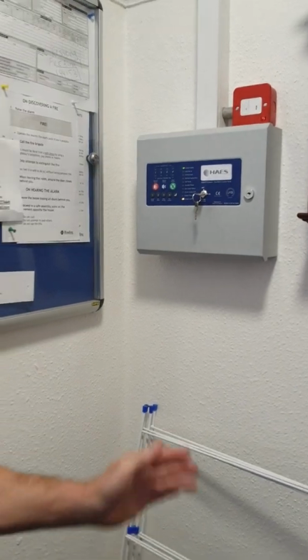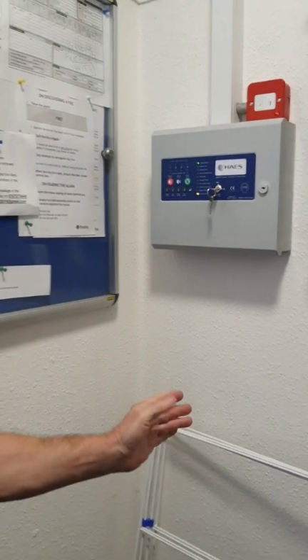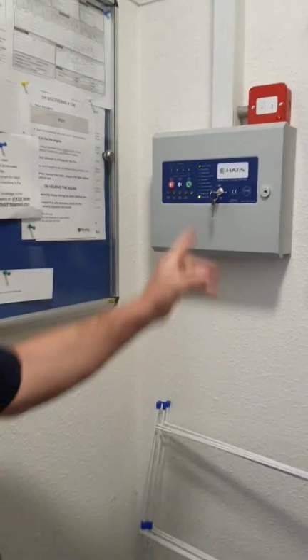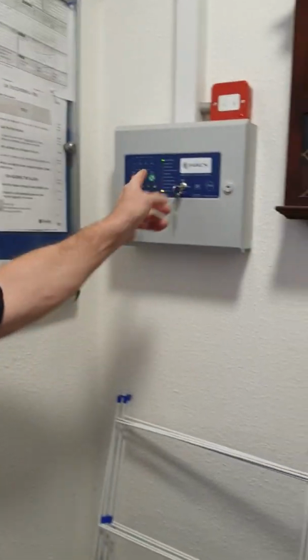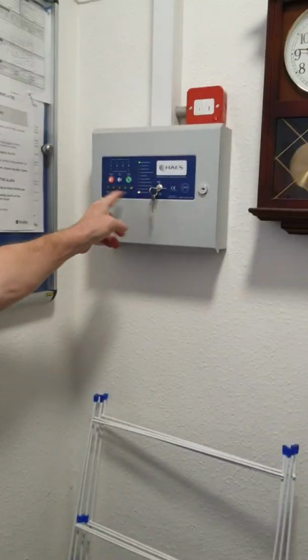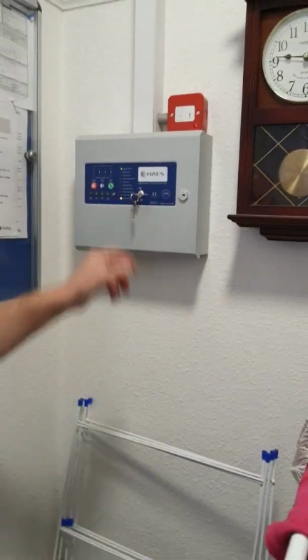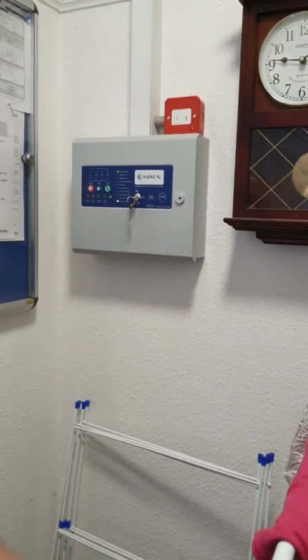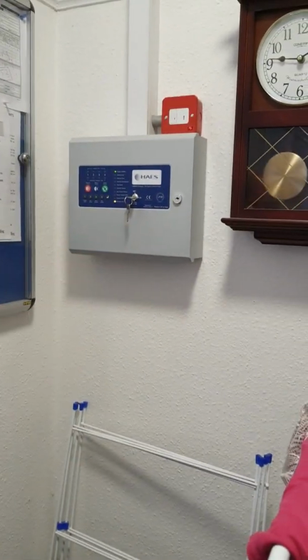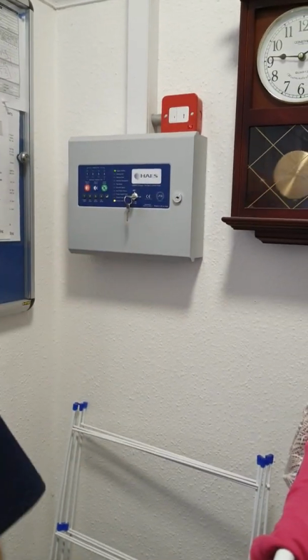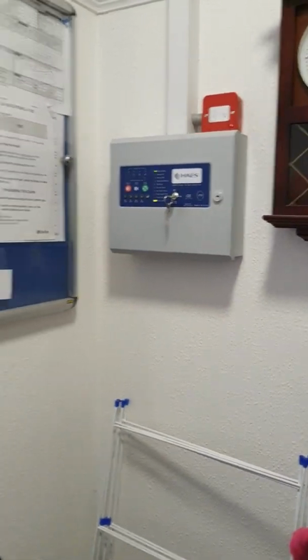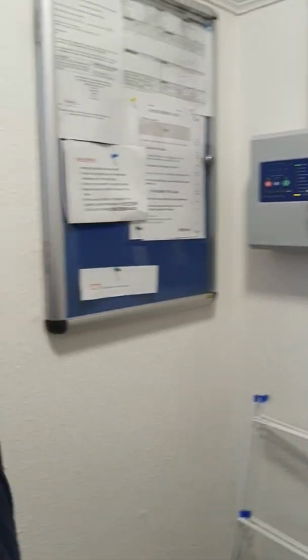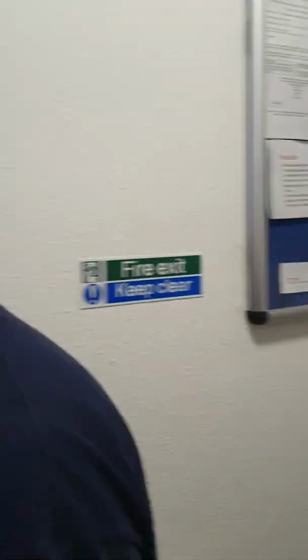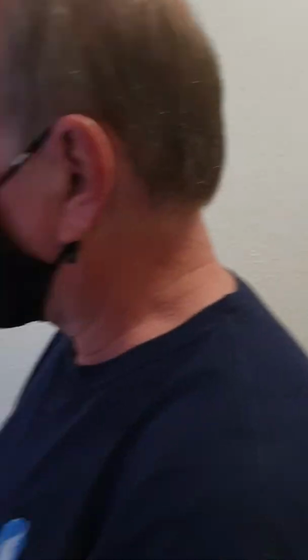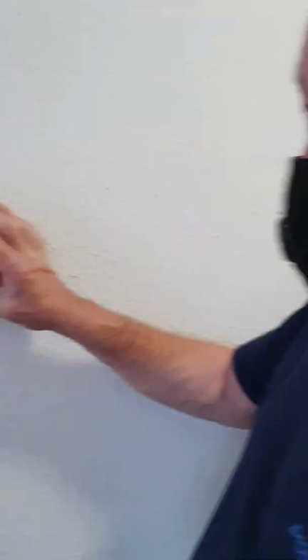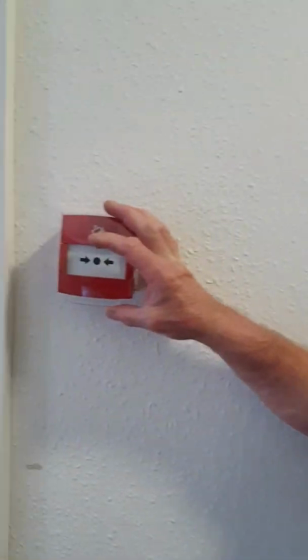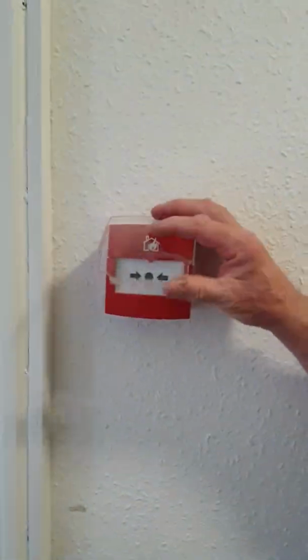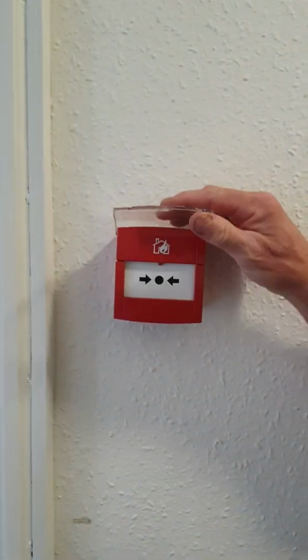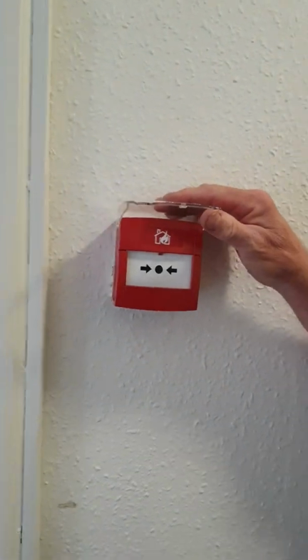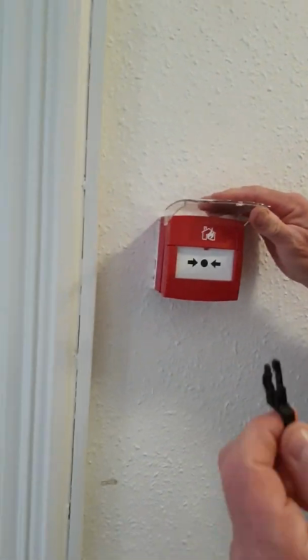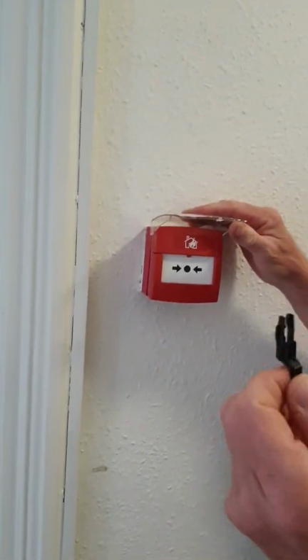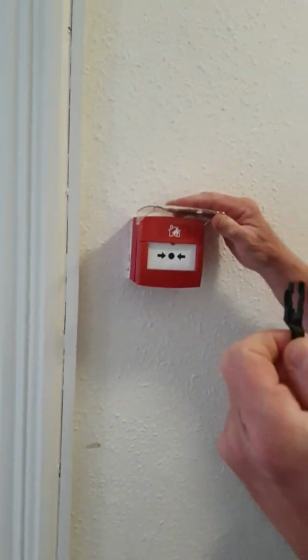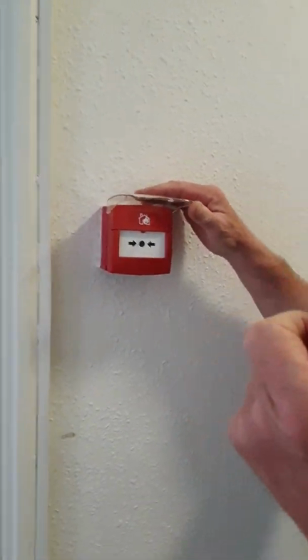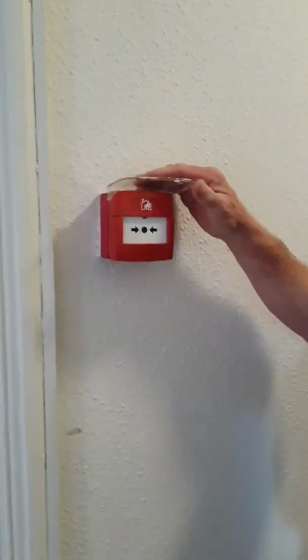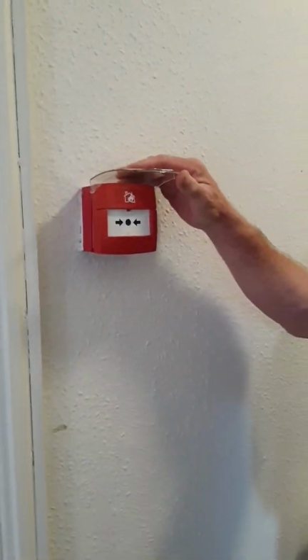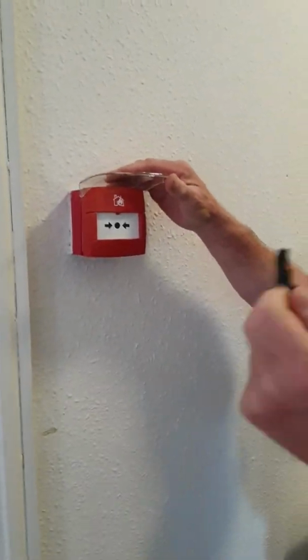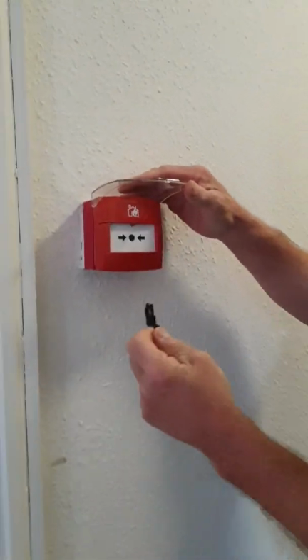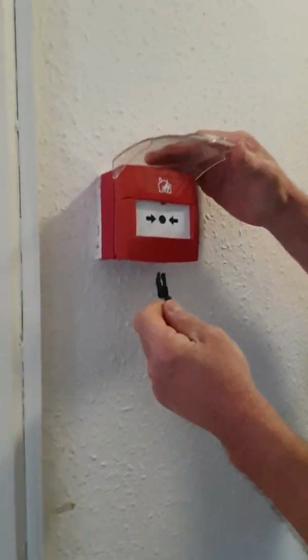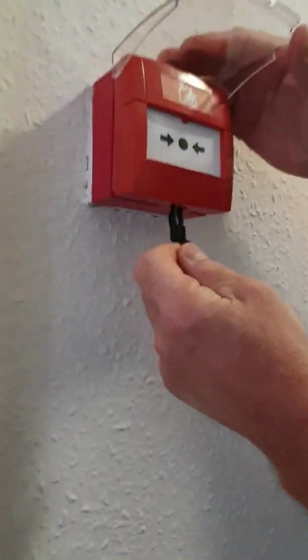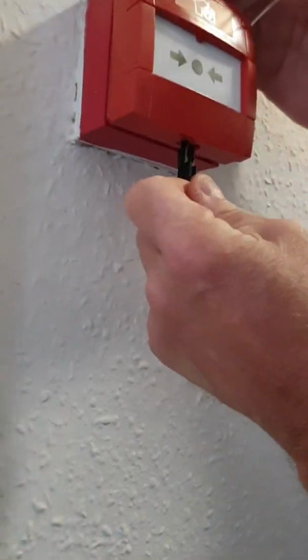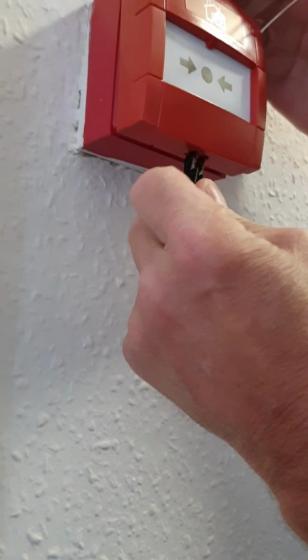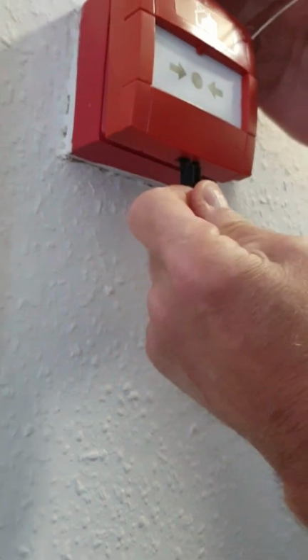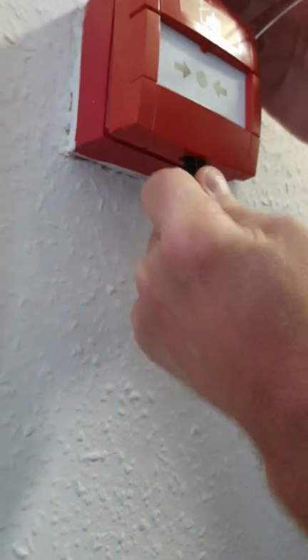So if you want to do a weekly test, turn that on first, then go to the core point. Double prong, you're underneath.